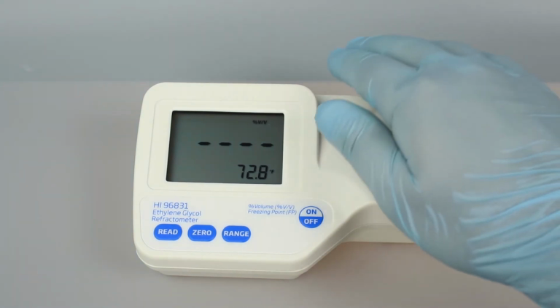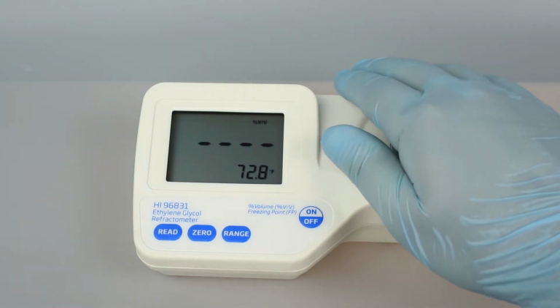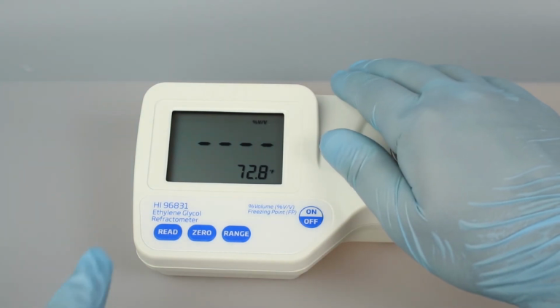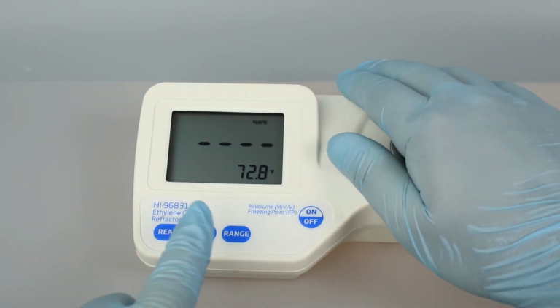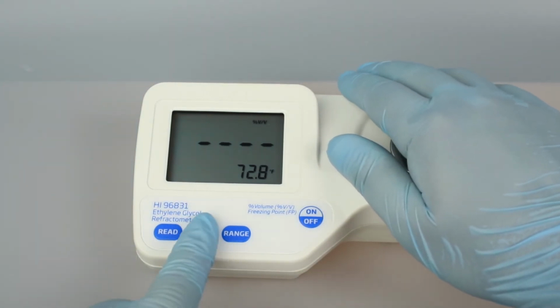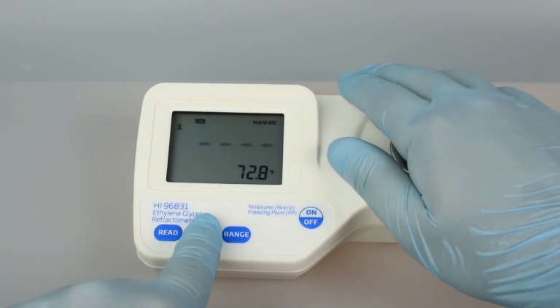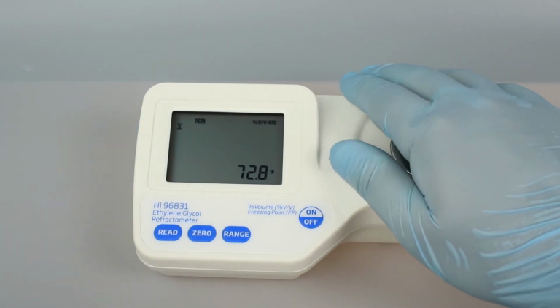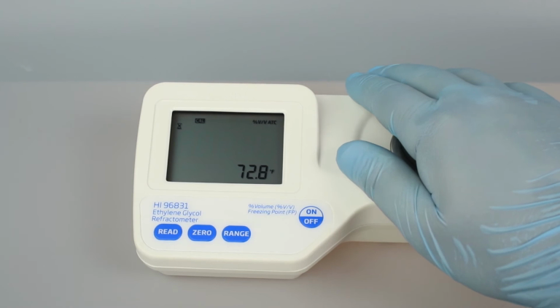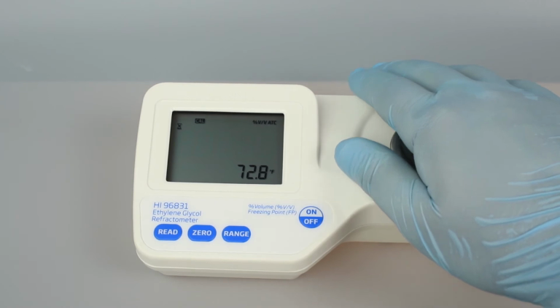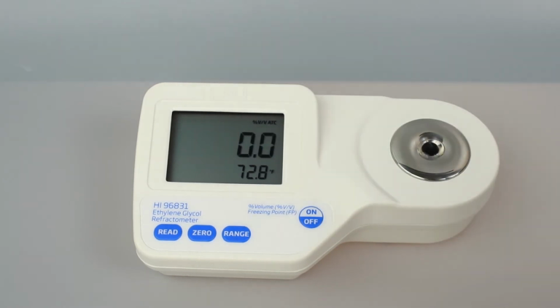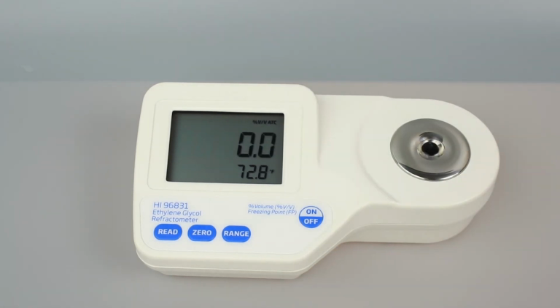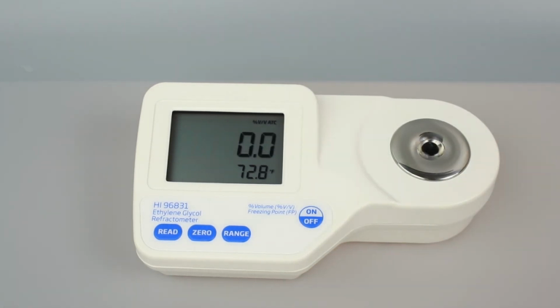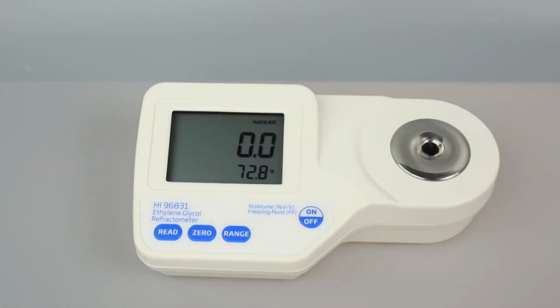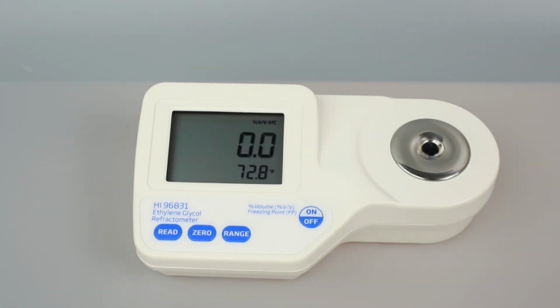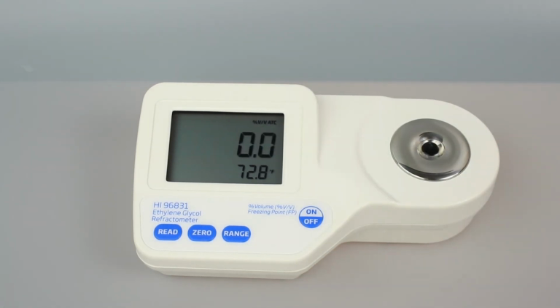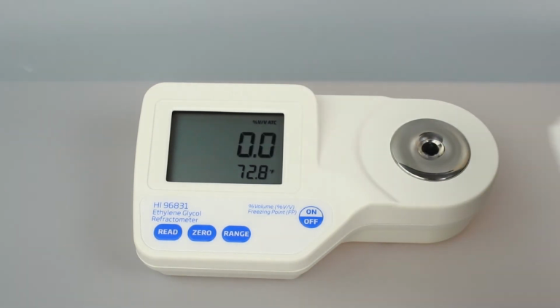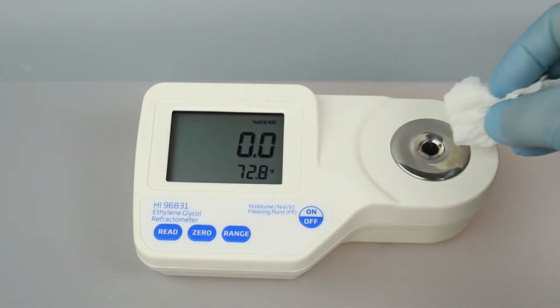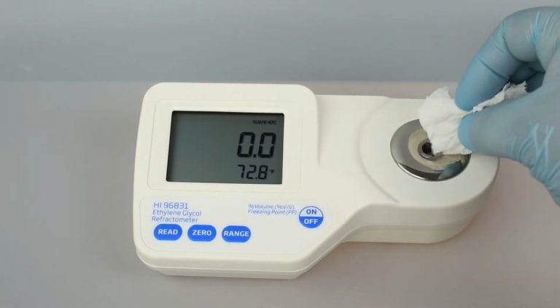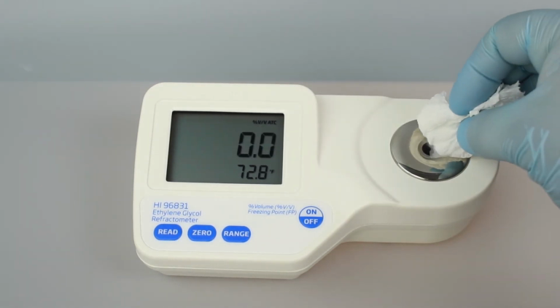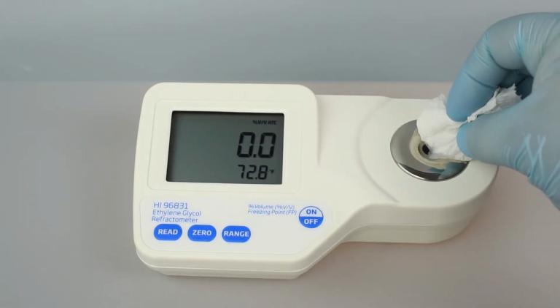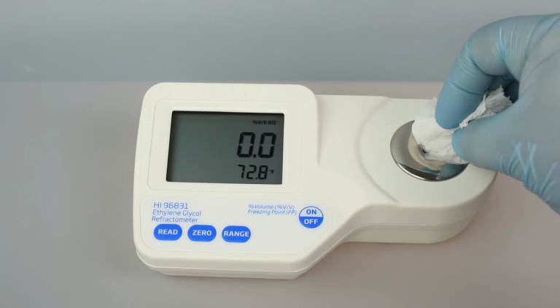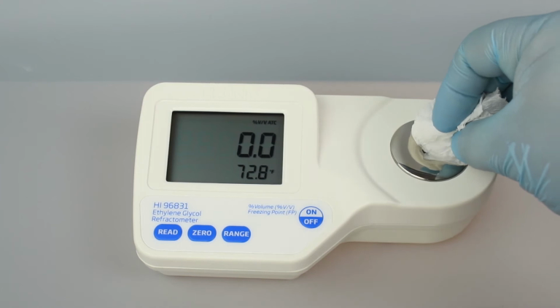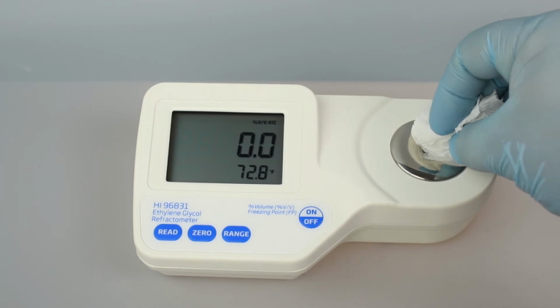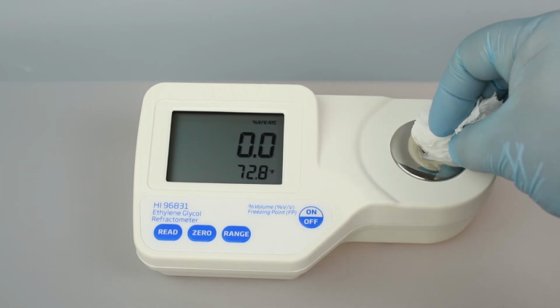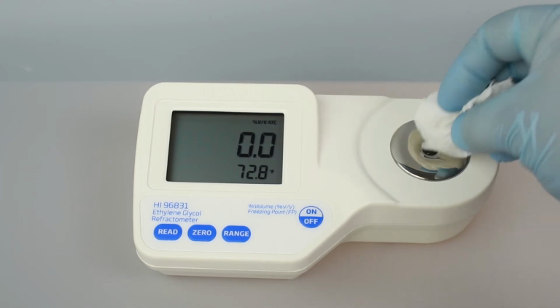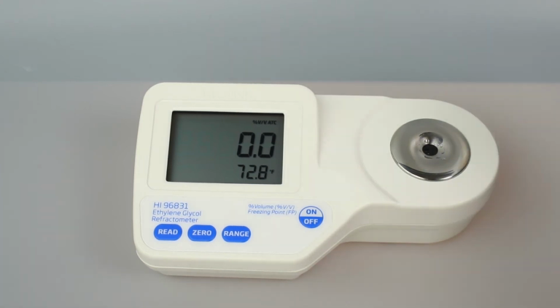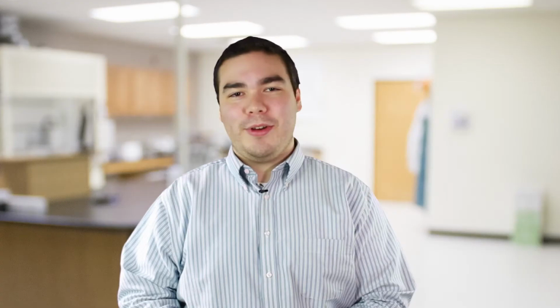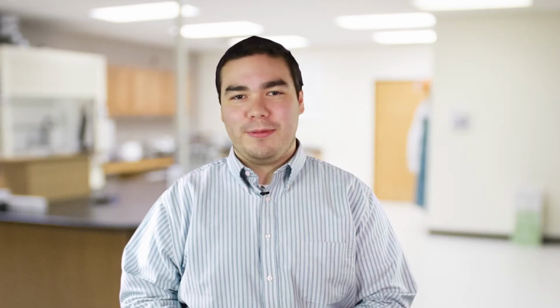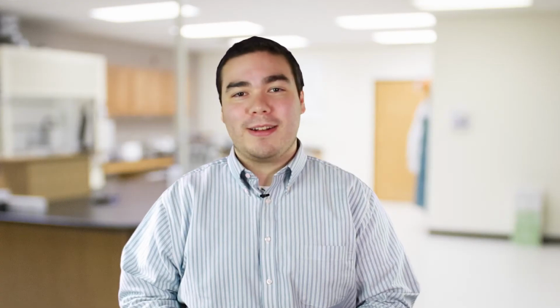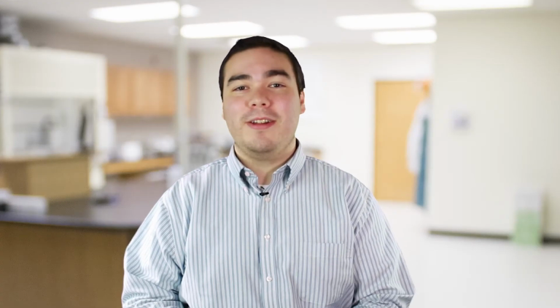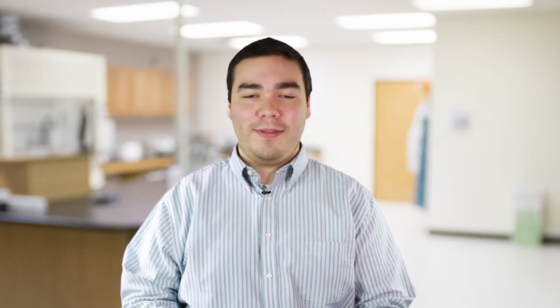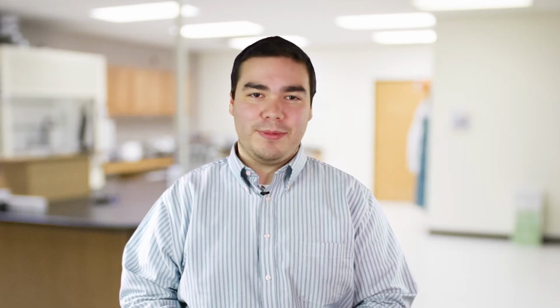Press the zero button. Once zero appears on the screen, use a soft tissue to absorb the deionized water off the prism. After calibration, the refractometer is ready for measurements.